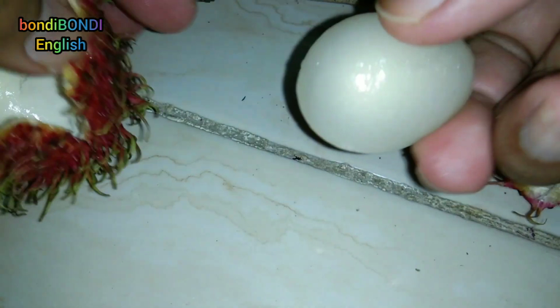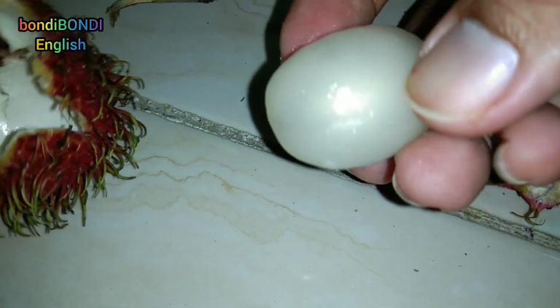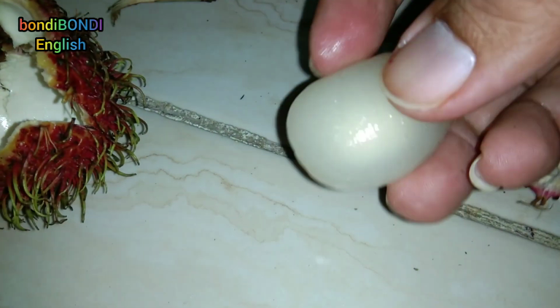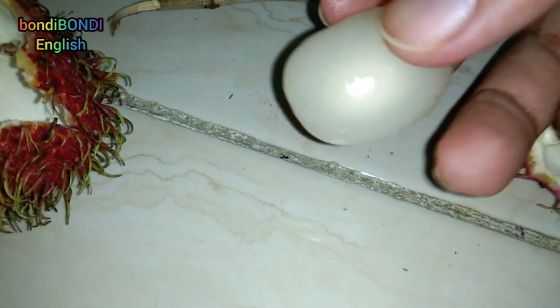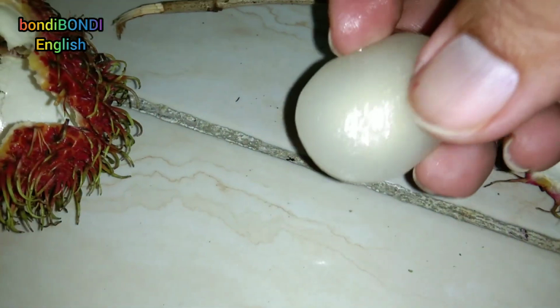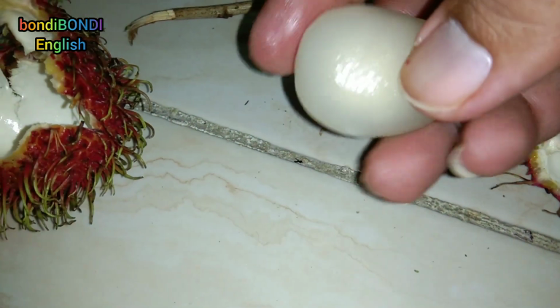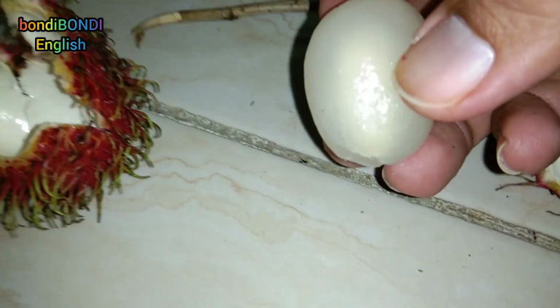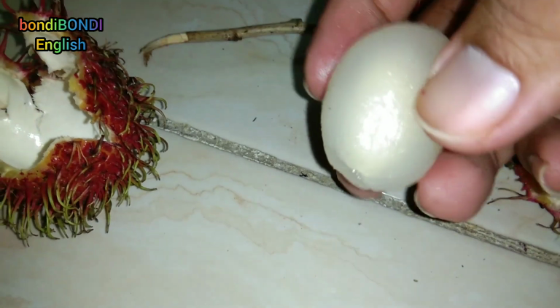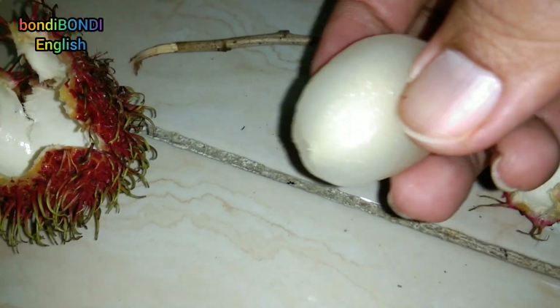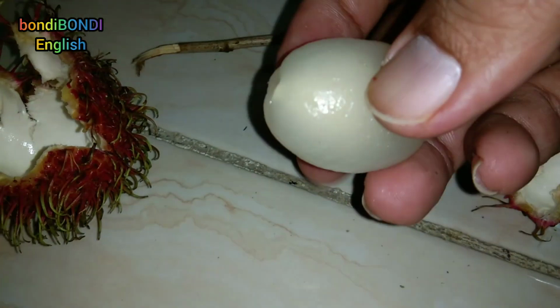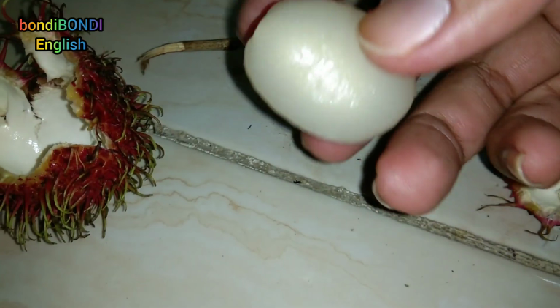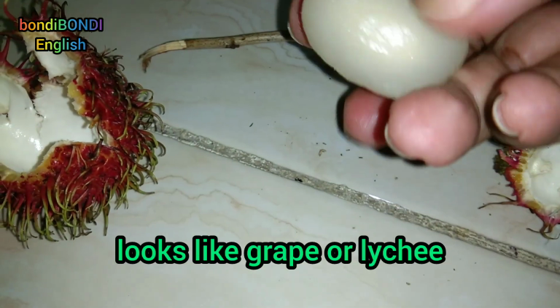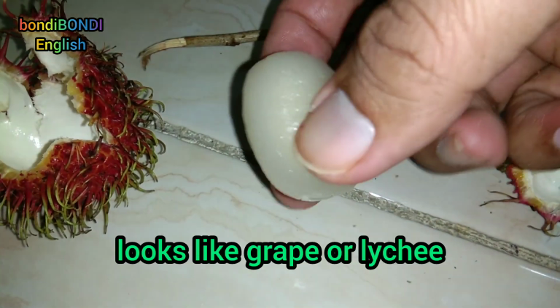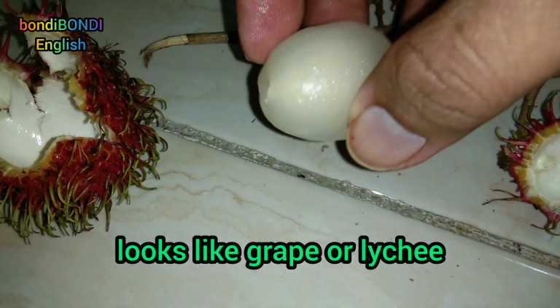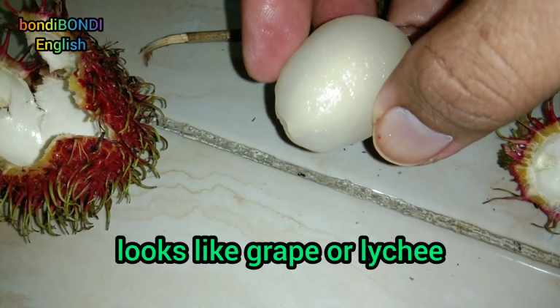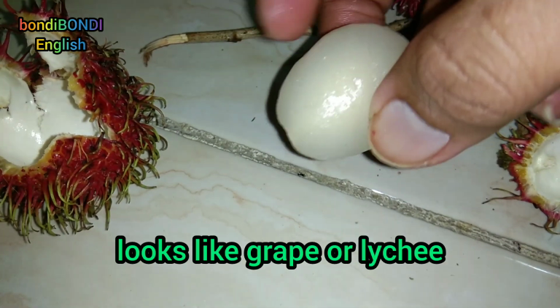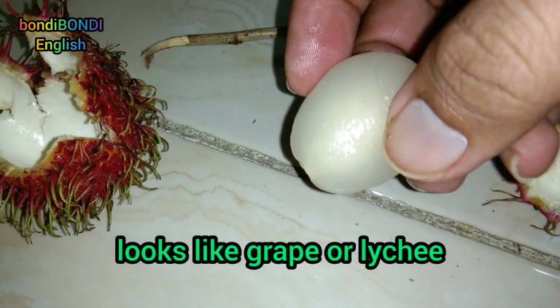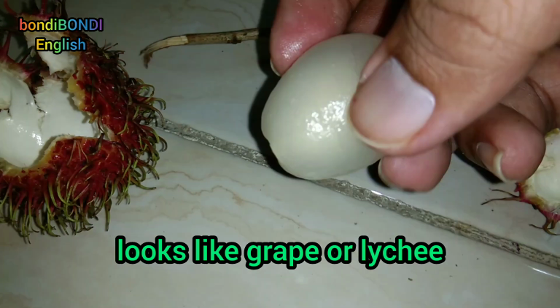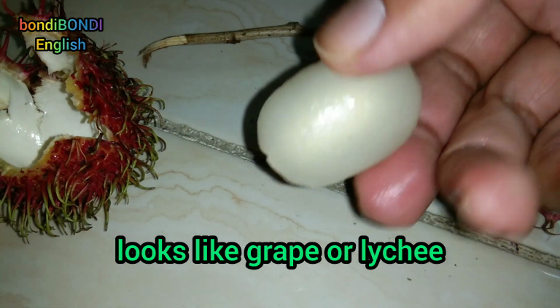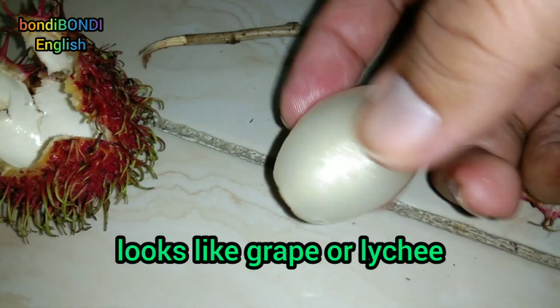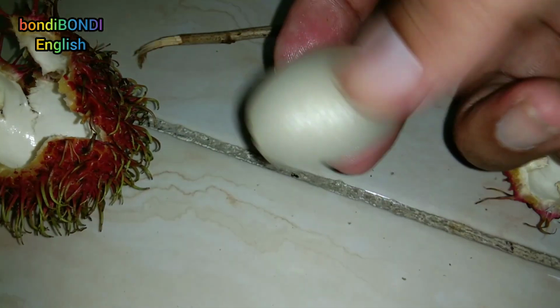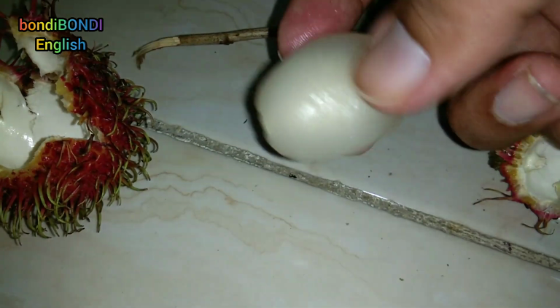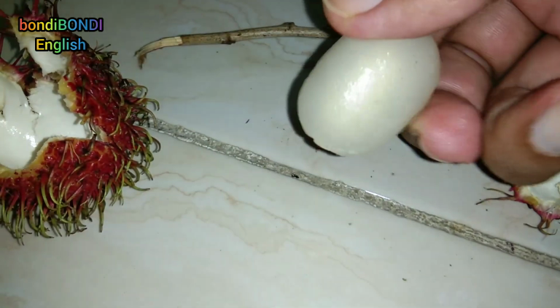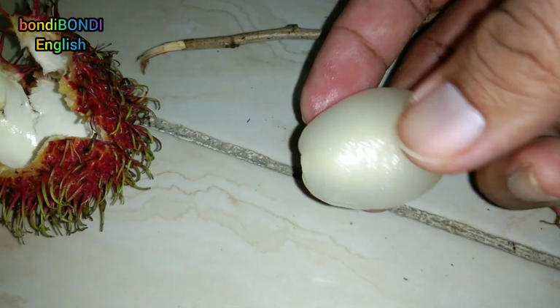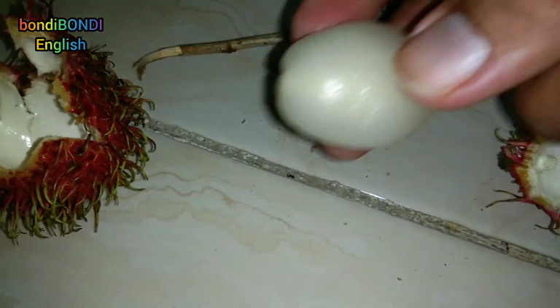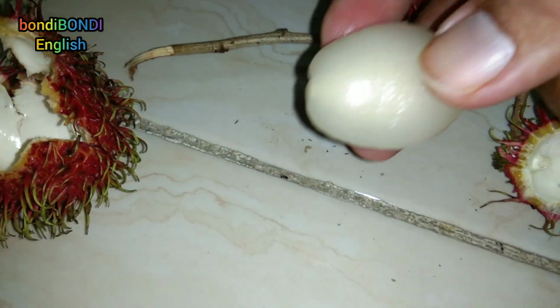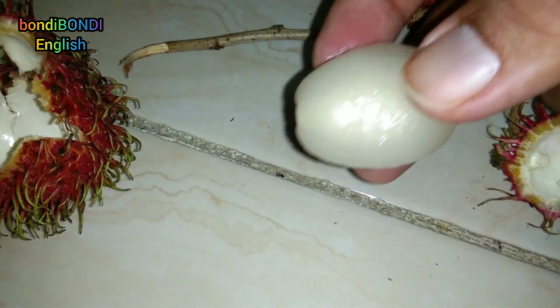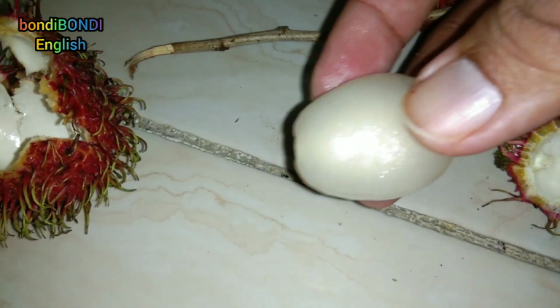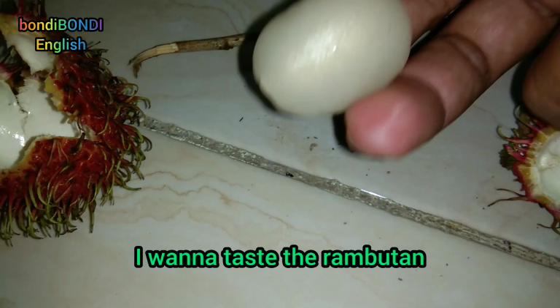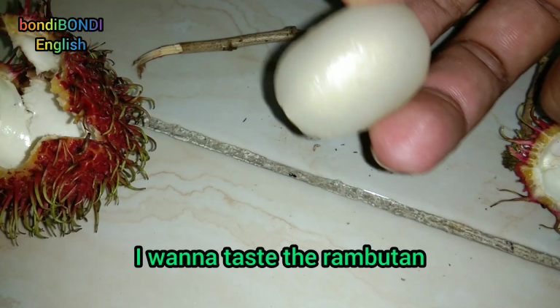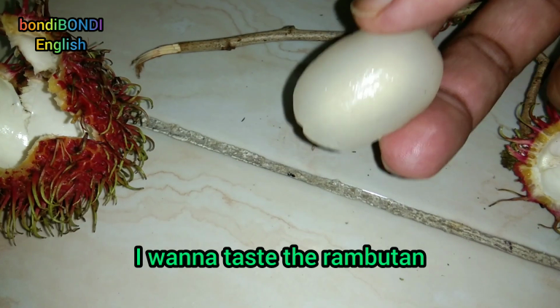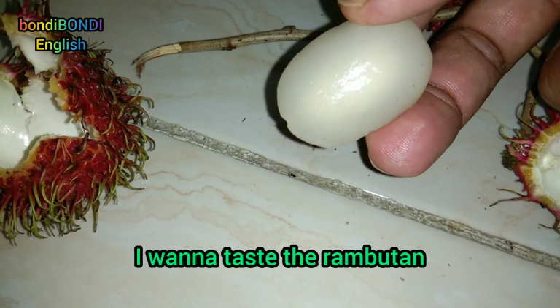Looks like grape. Lychee. It looks like grape or lychee. I want to taste the rambutan.